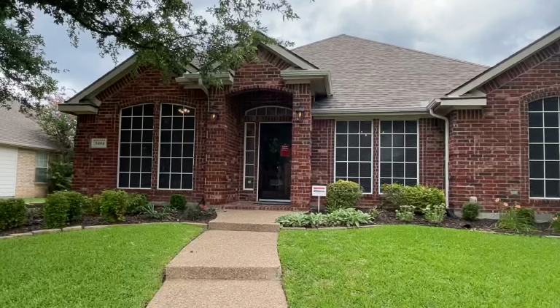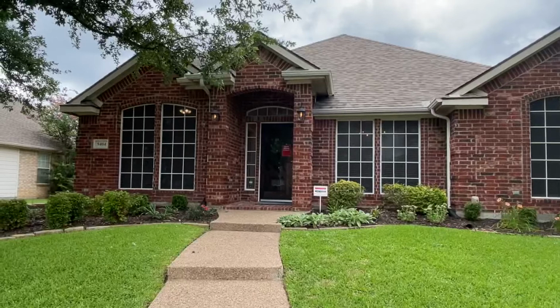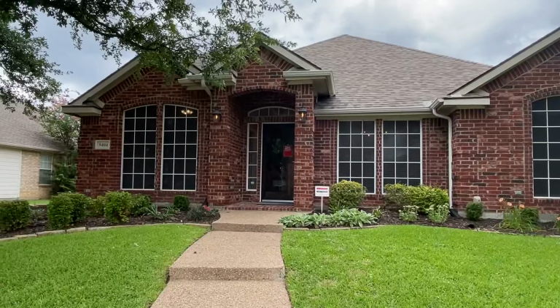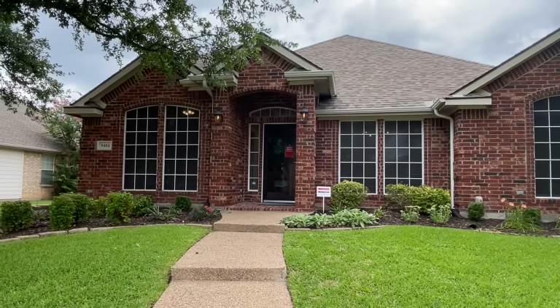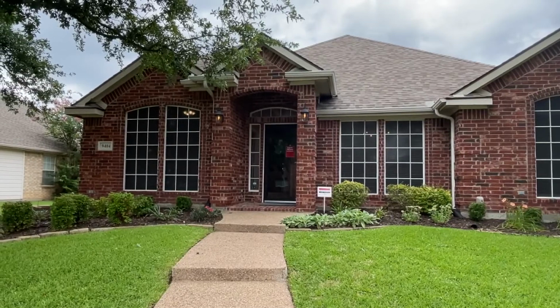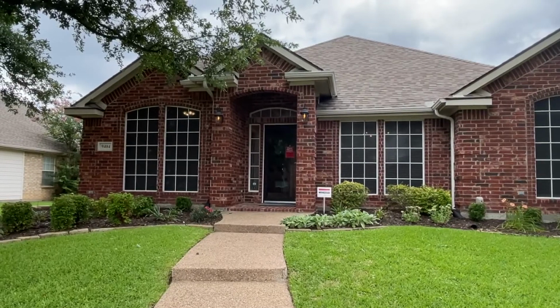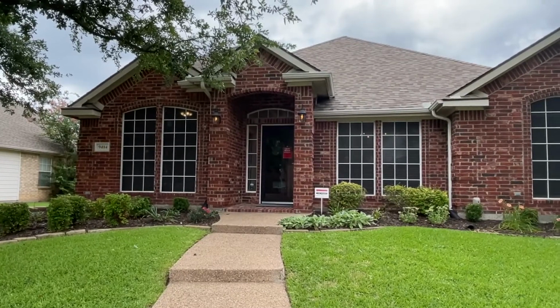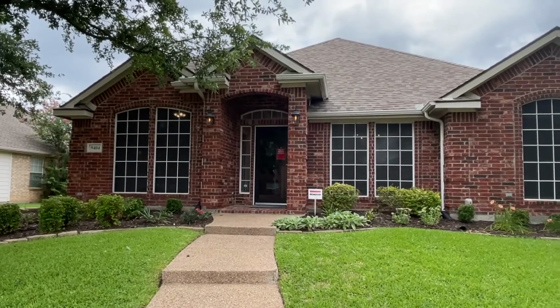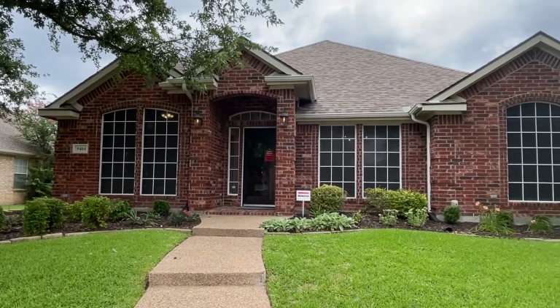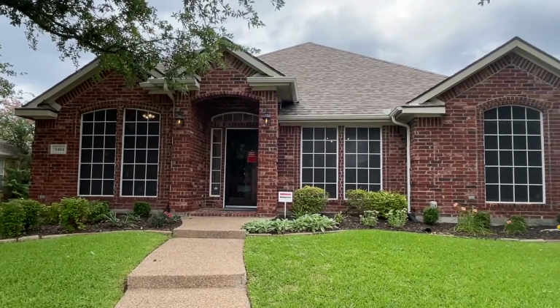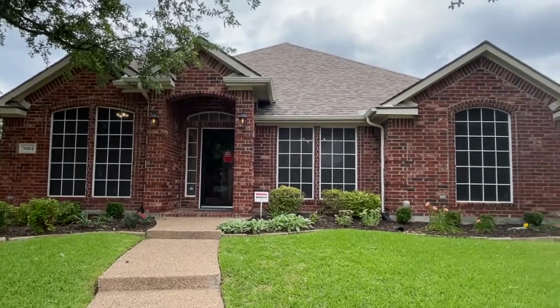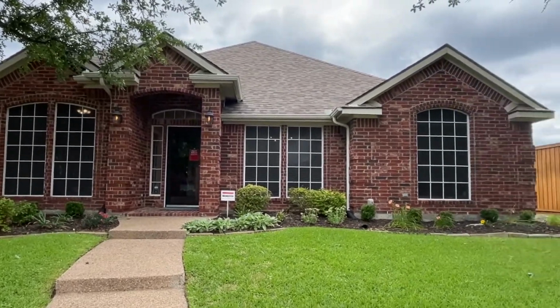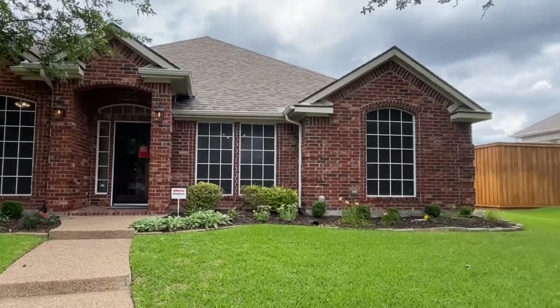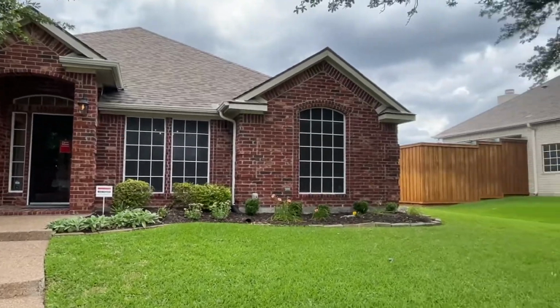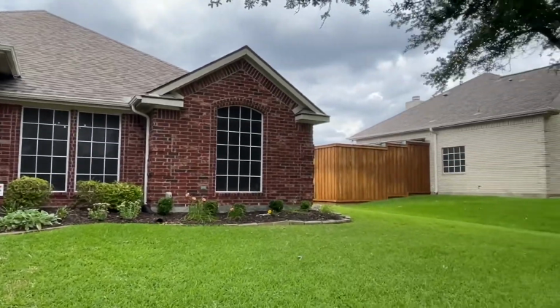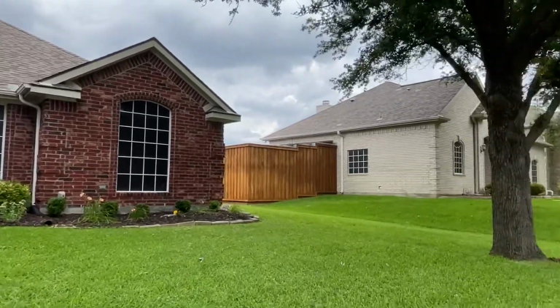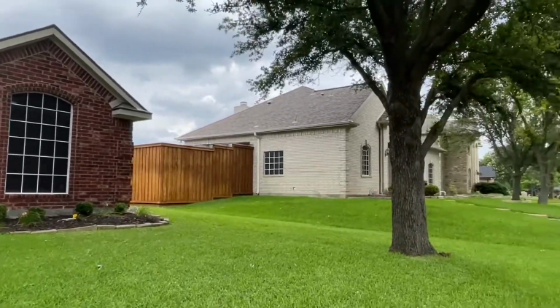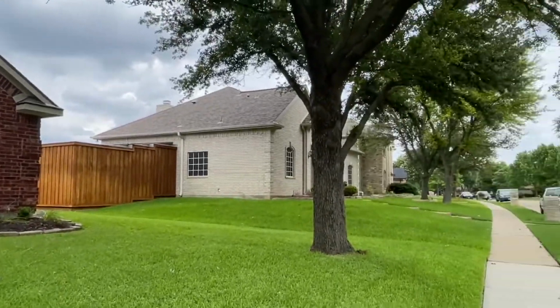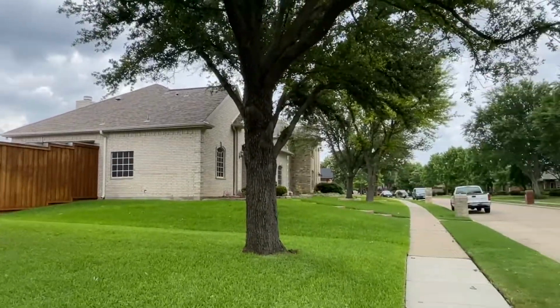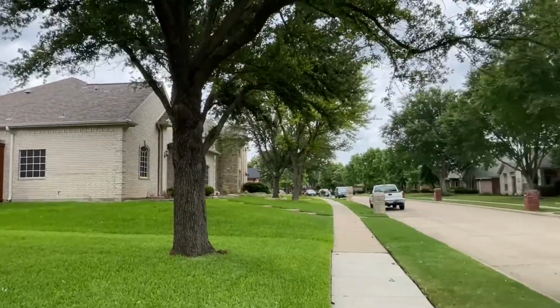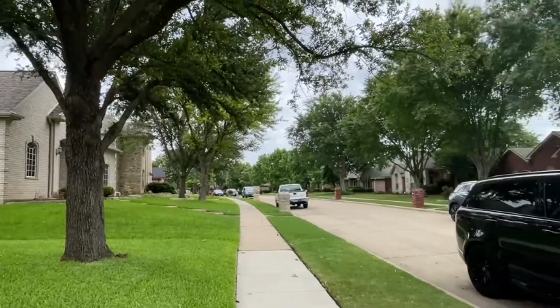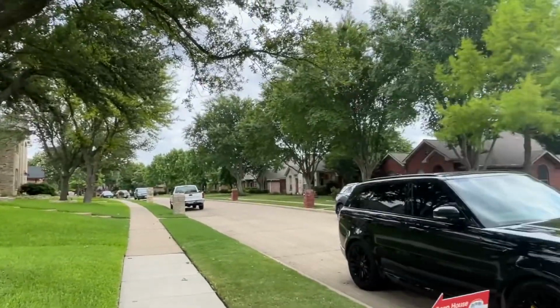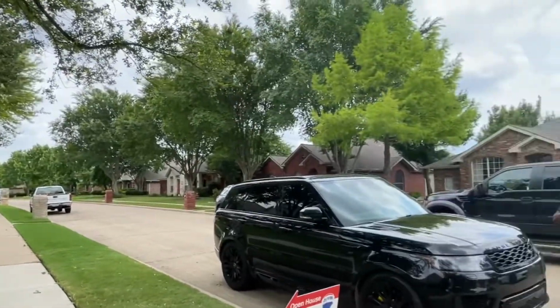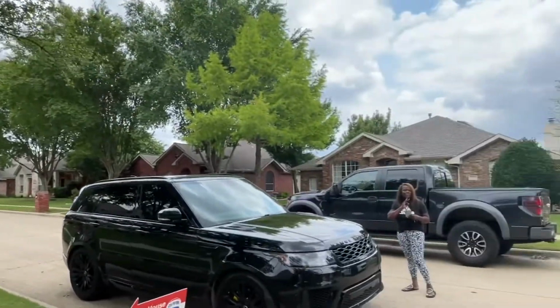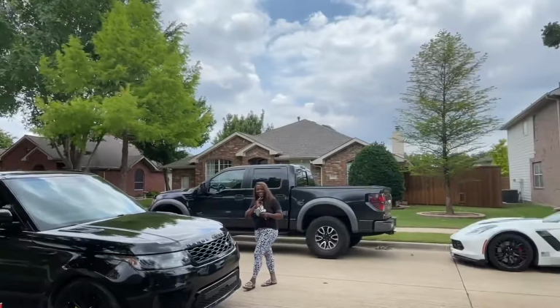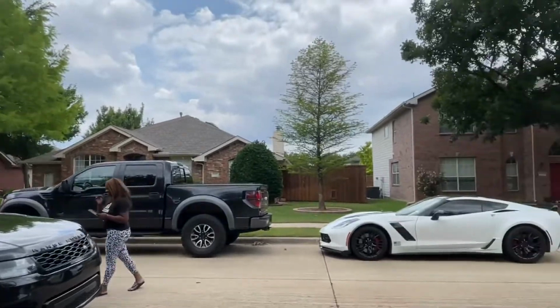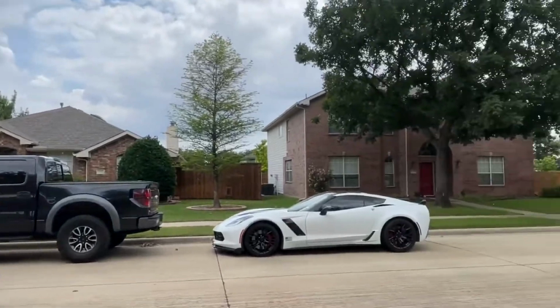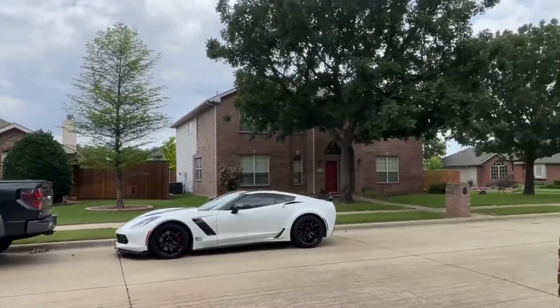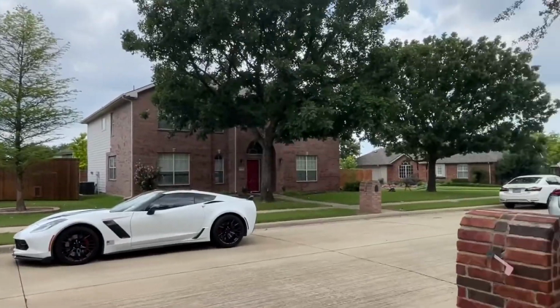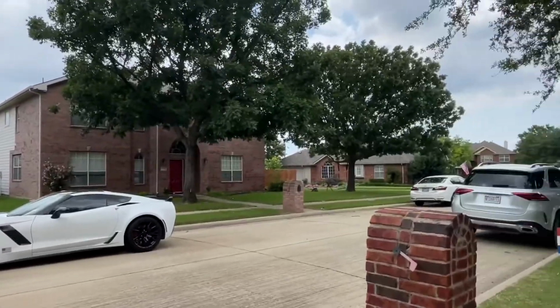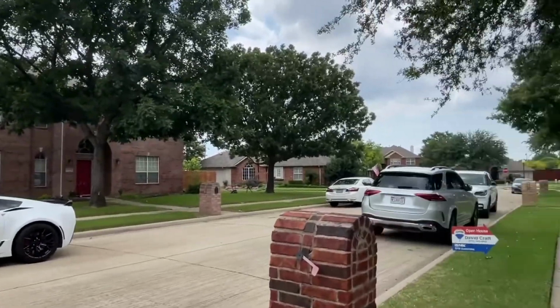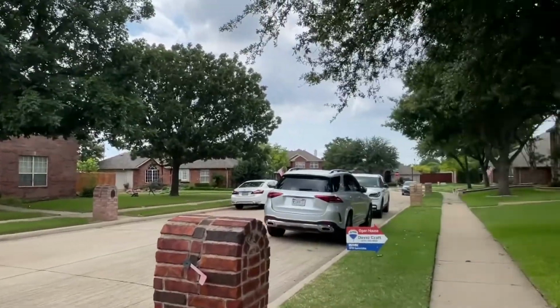Here we are at 9404 Crossvine in Frisco. Pretty walk up, nice landscaping and some nice mature trees in the neighborhood. The Corvette does not come with the house.